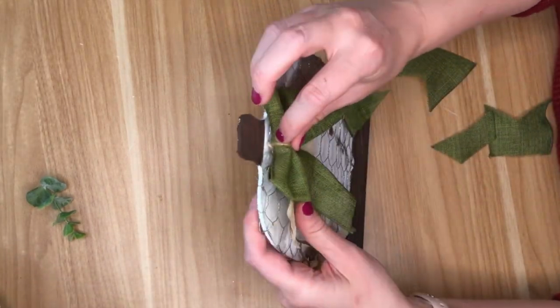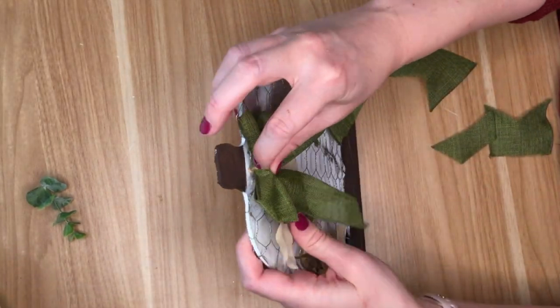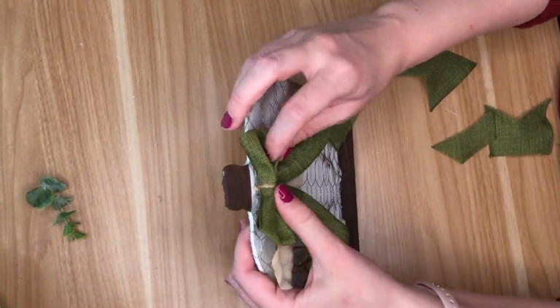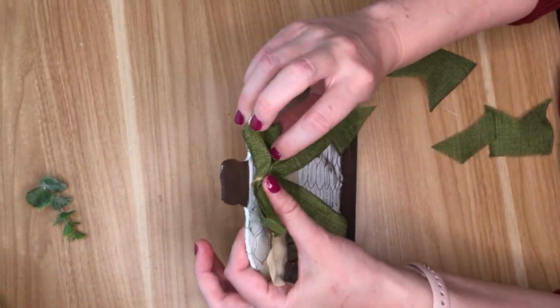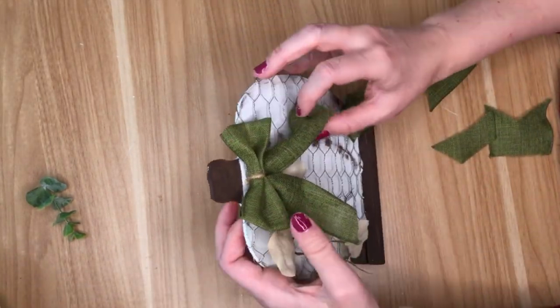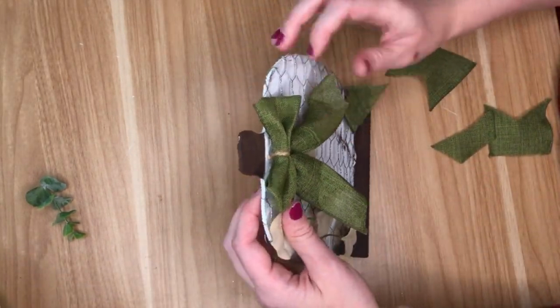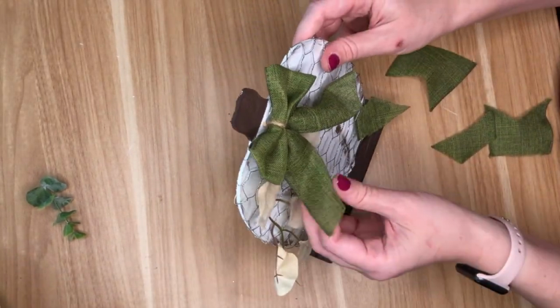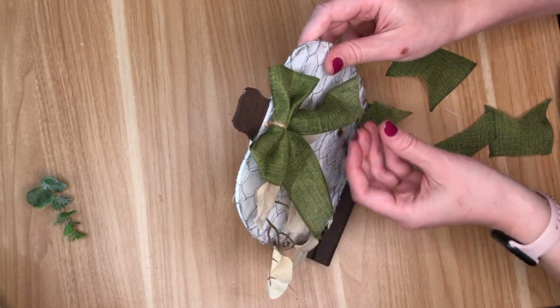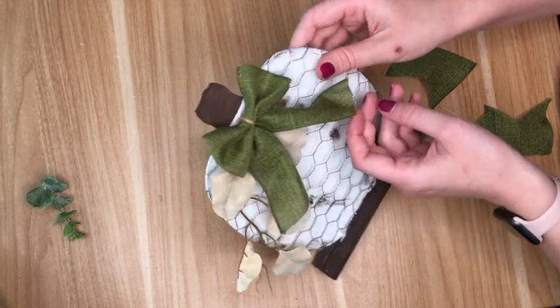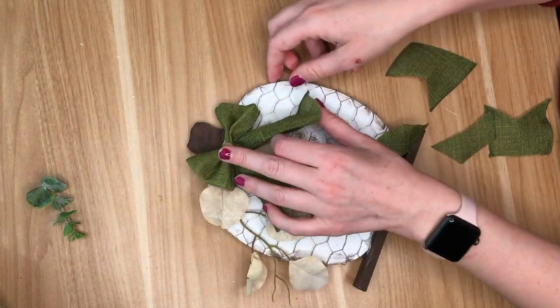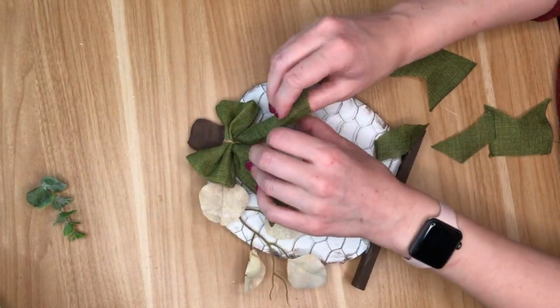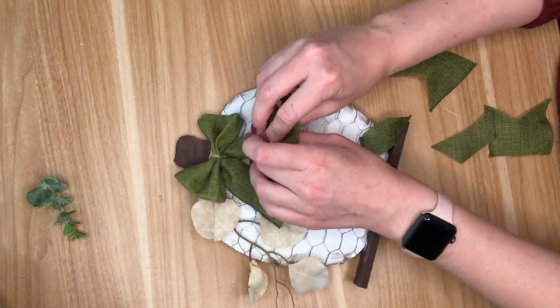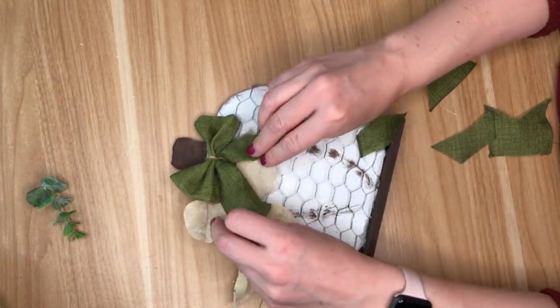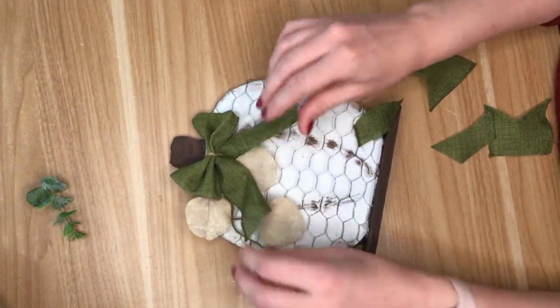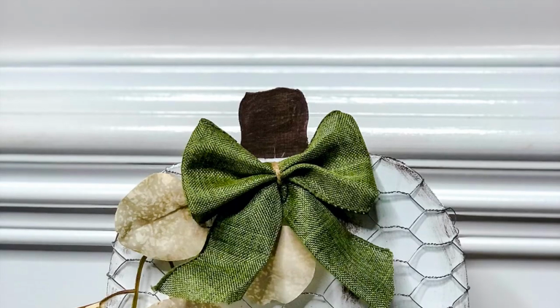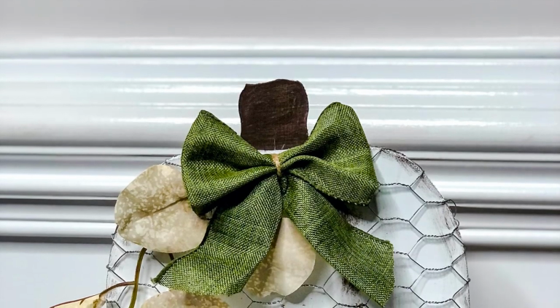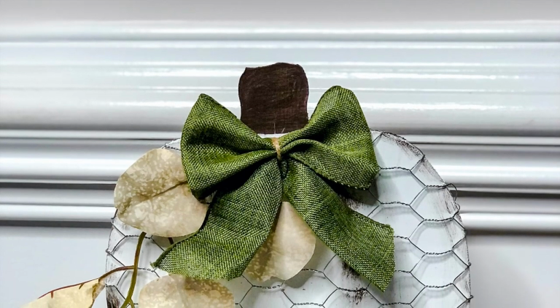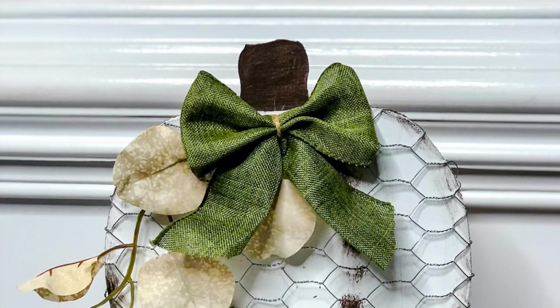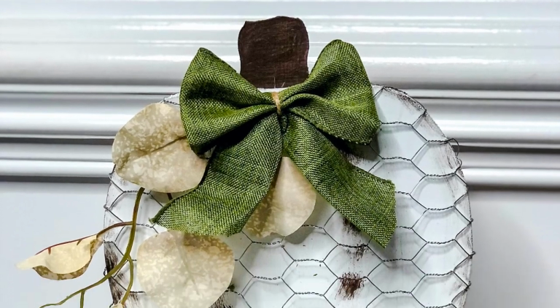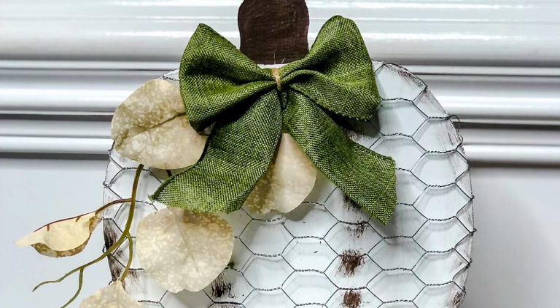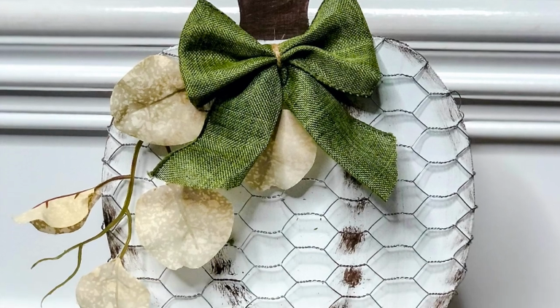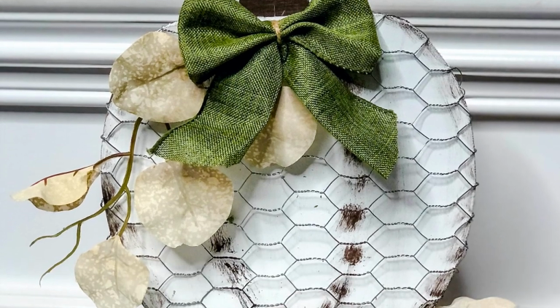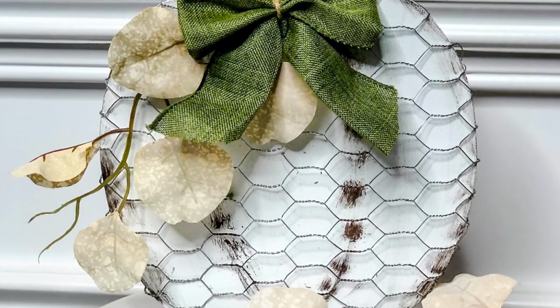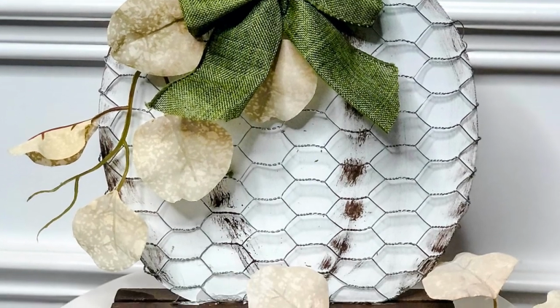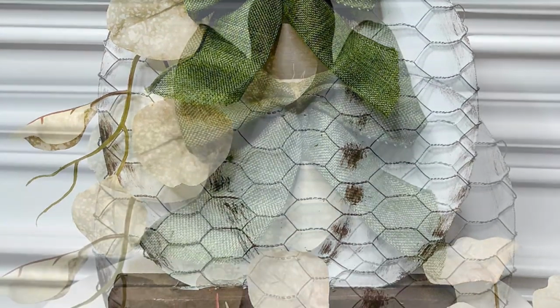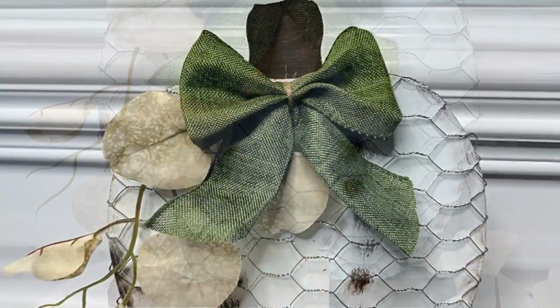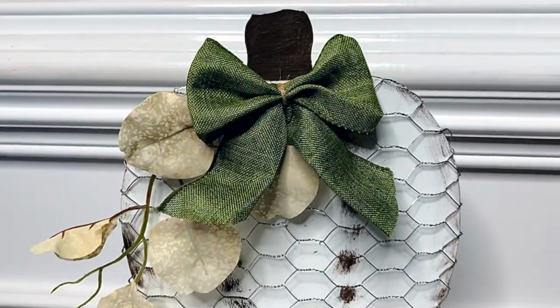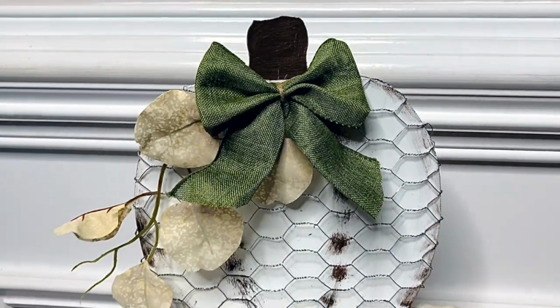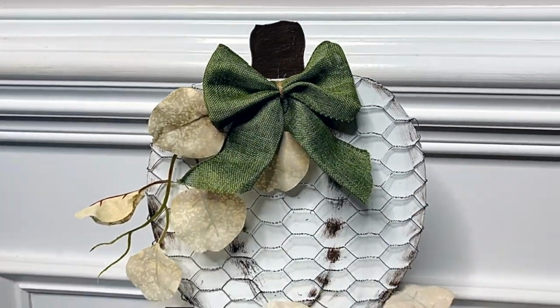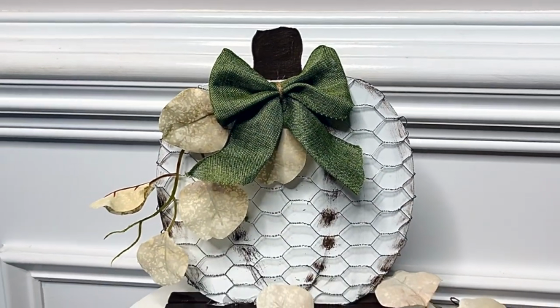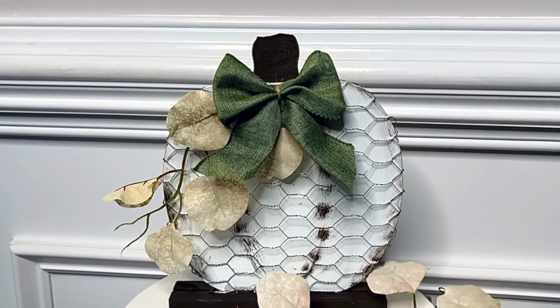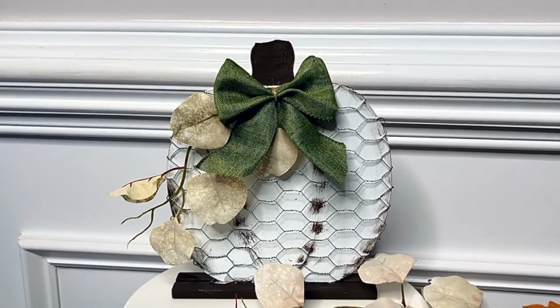The last step is hot gluing my bow onto the pumpkin, and I love how this came out. Especially all of the DIYs in this video, because they are so neutral and light — they're the perfect transition from summer to fall.